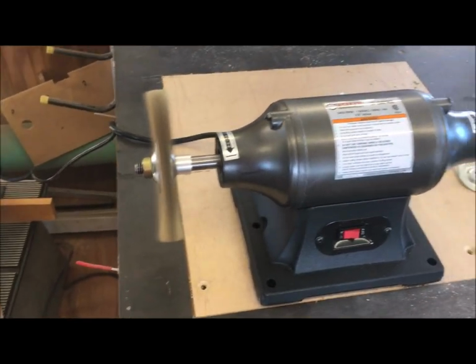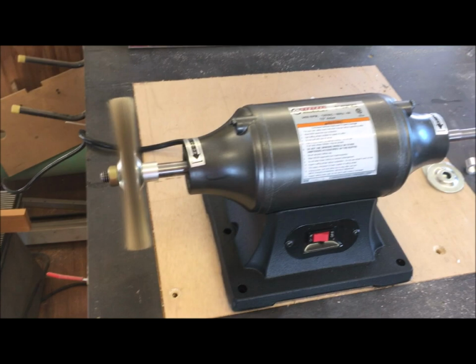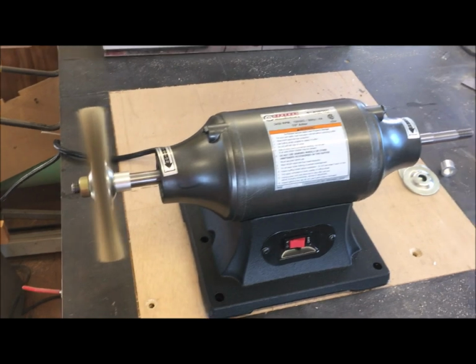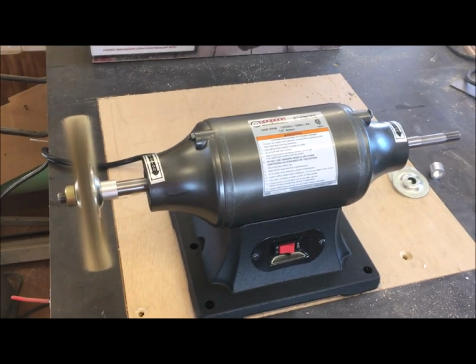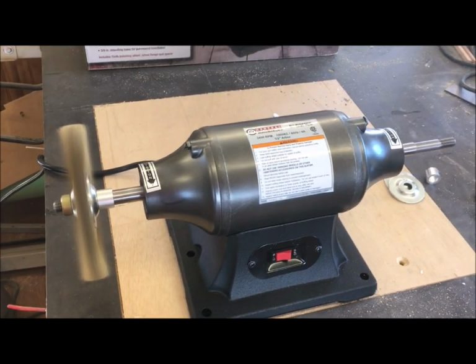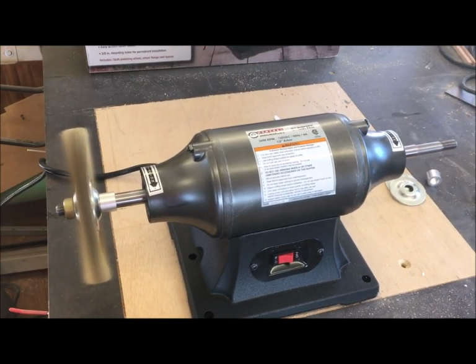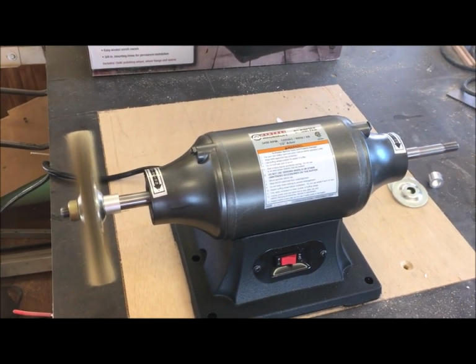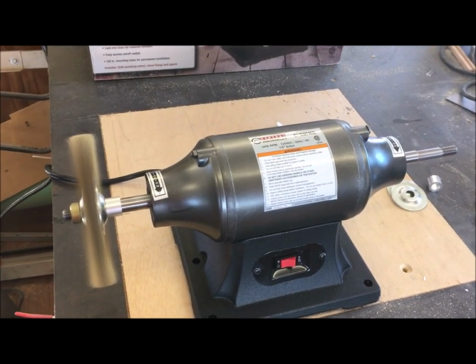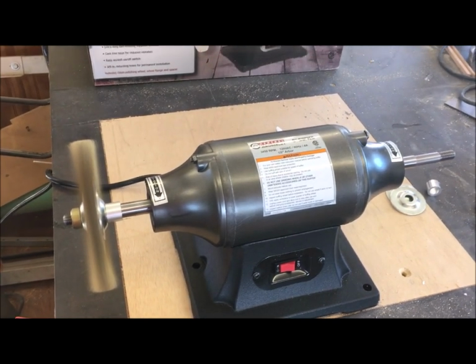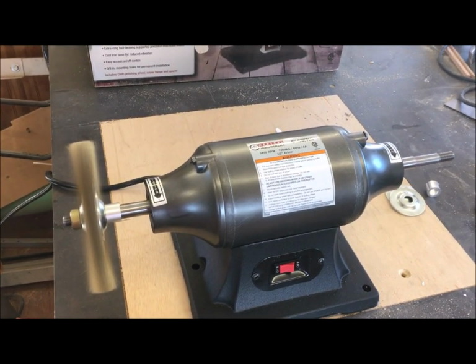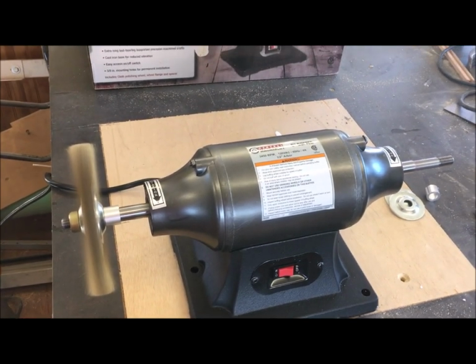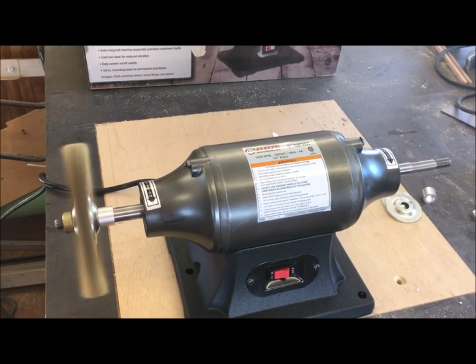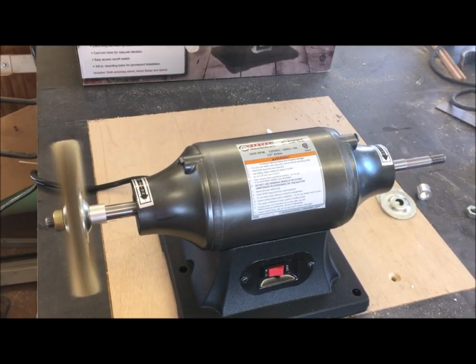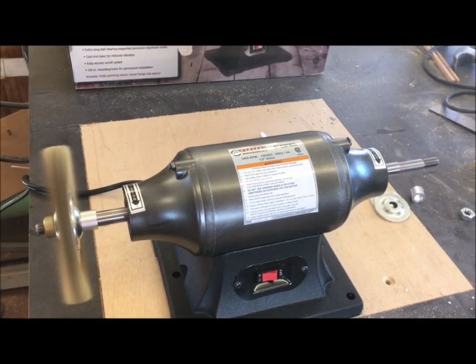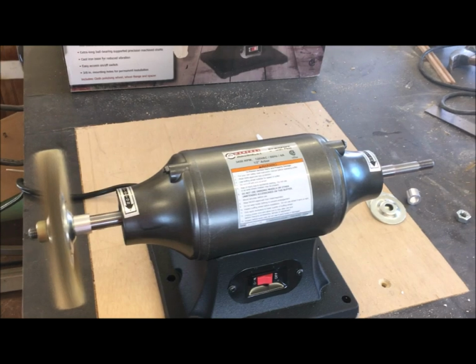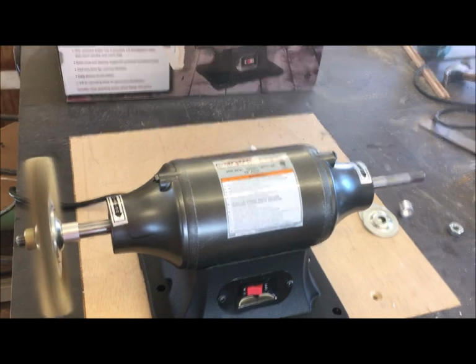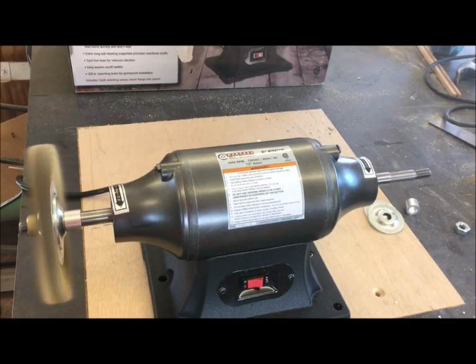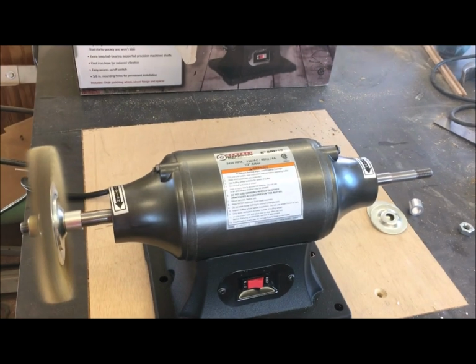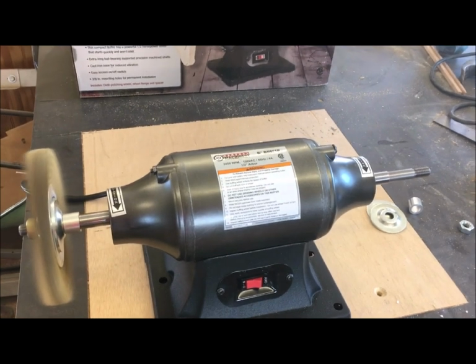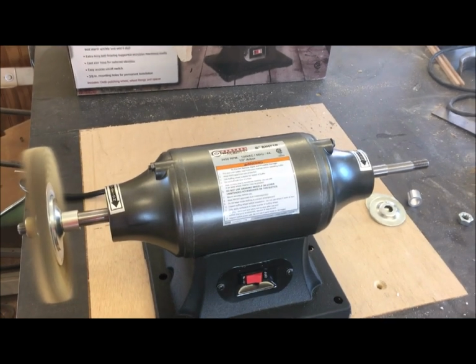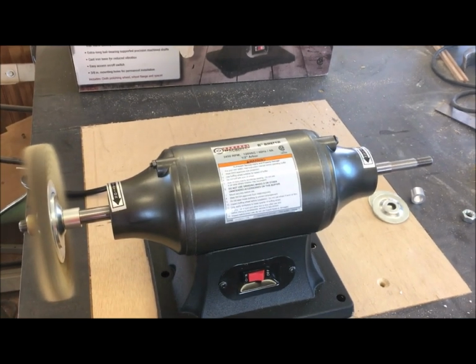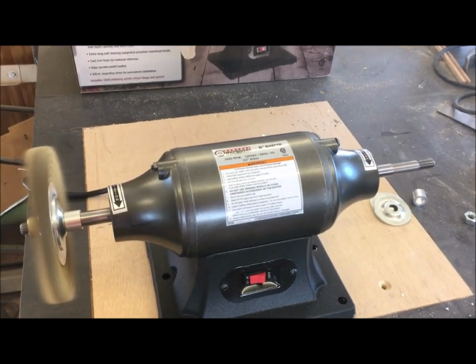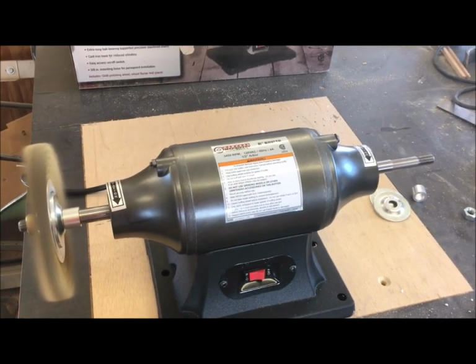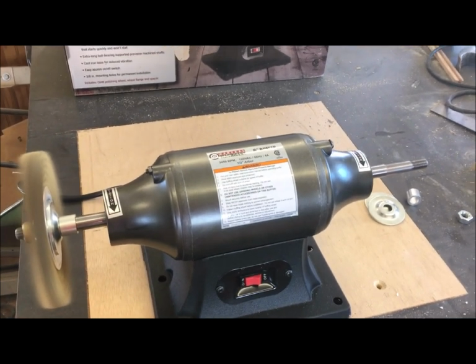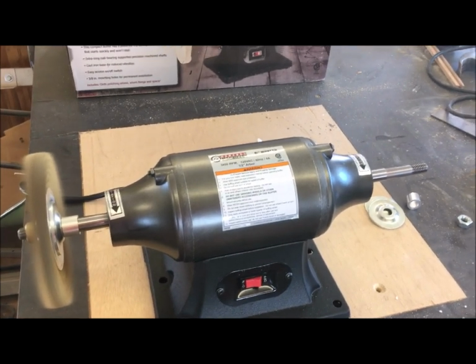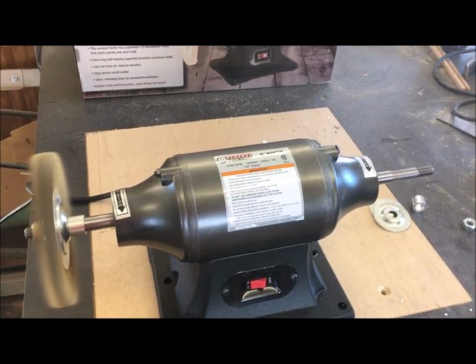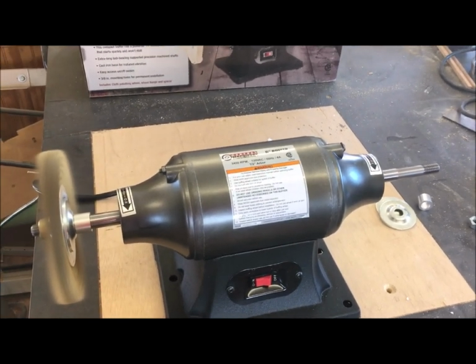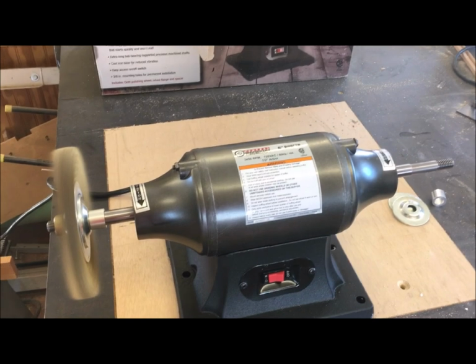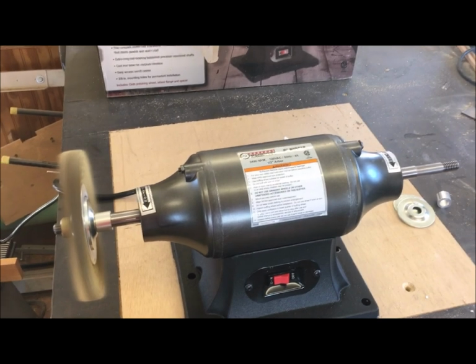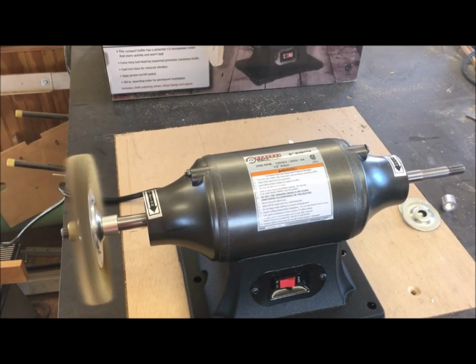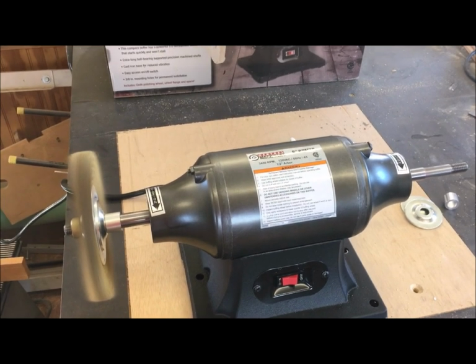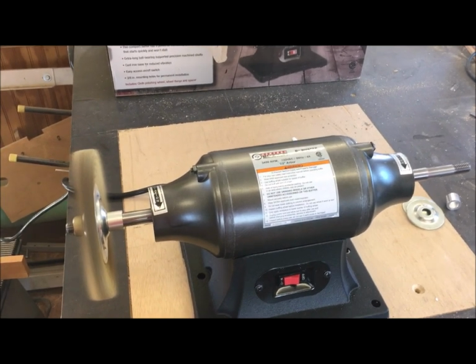So far, Harbor Freight's quality is improving by leaps and bounds. I wouldn't have done this several years ago, but I keep getting reluctantly impressed.